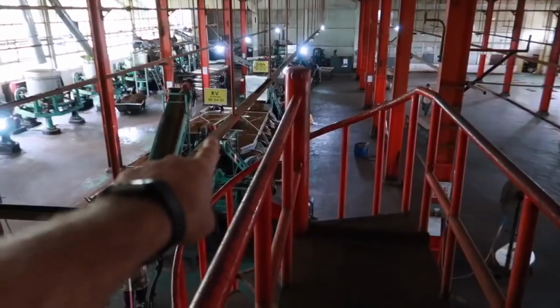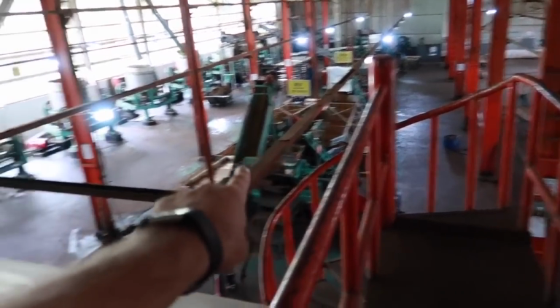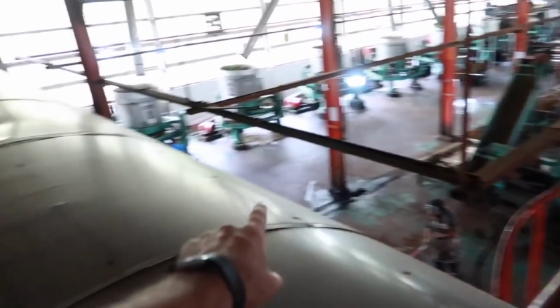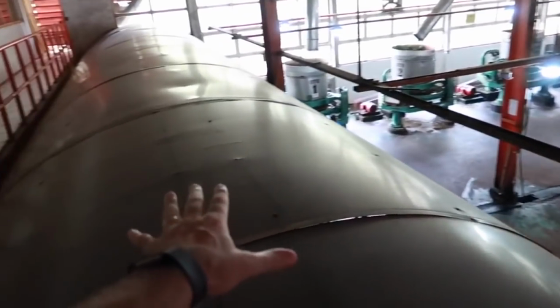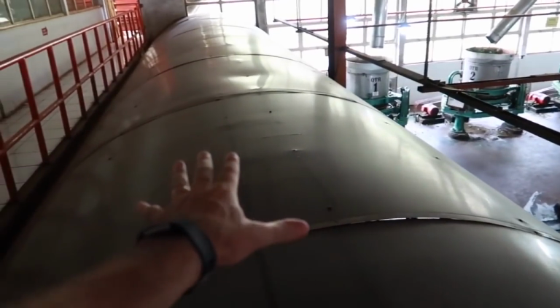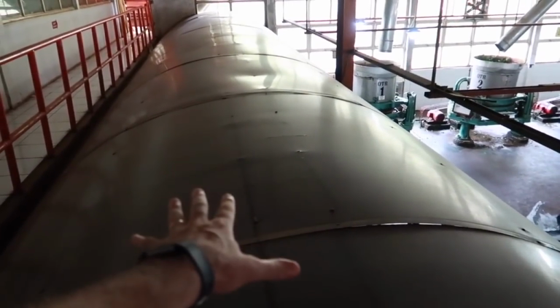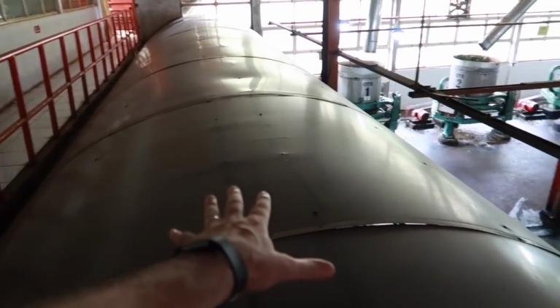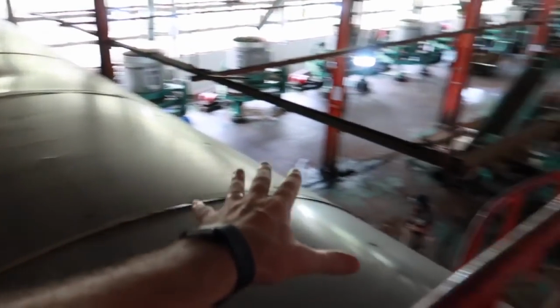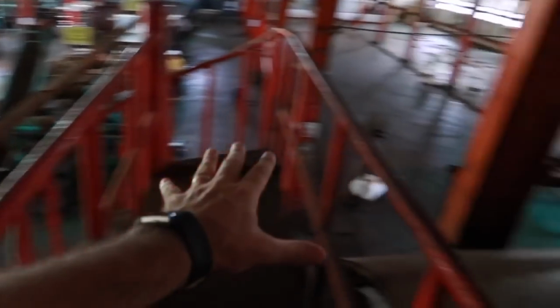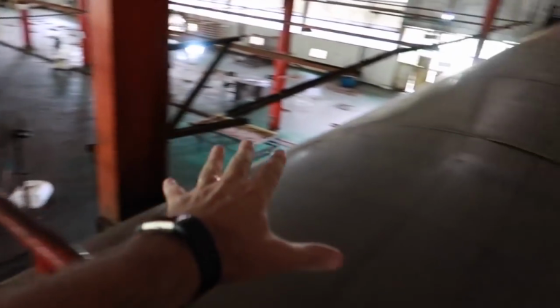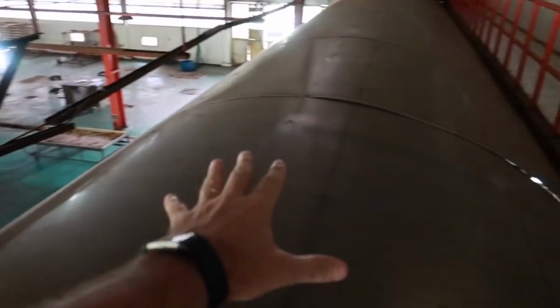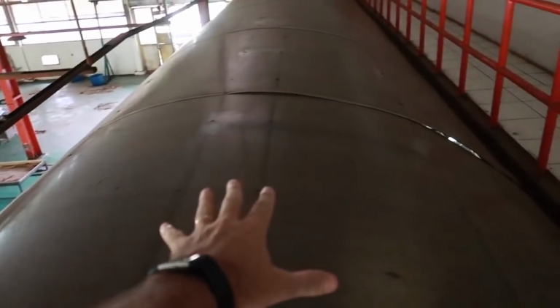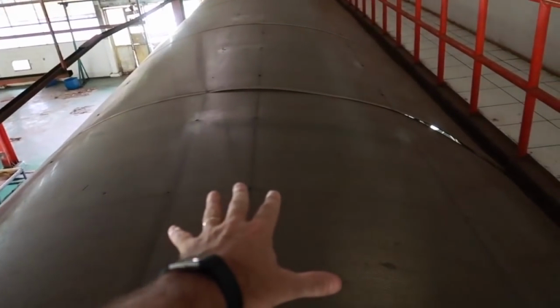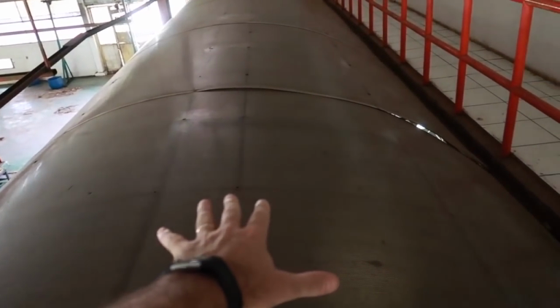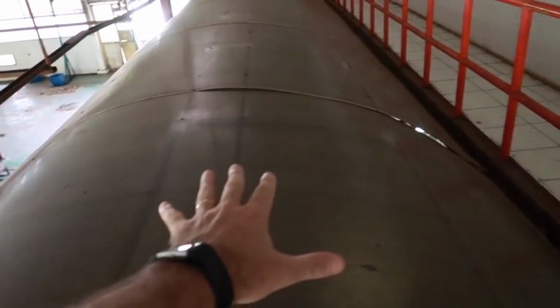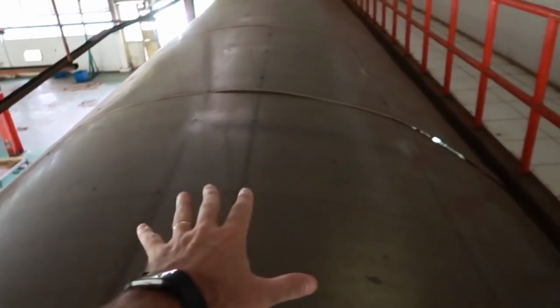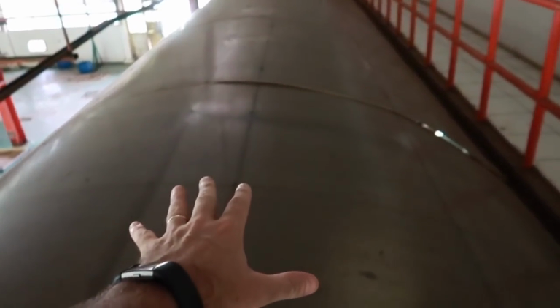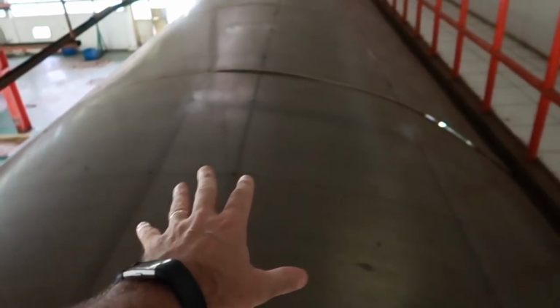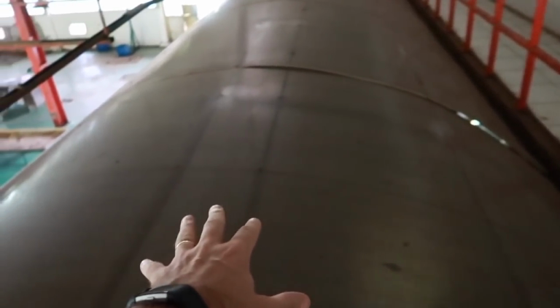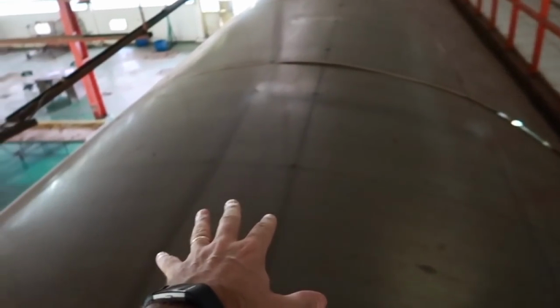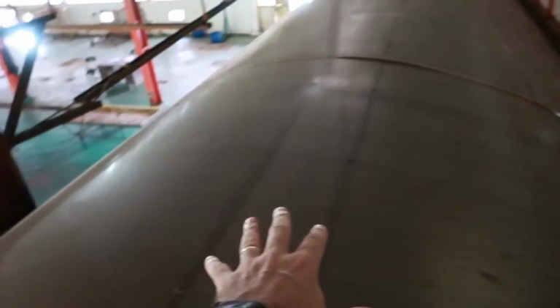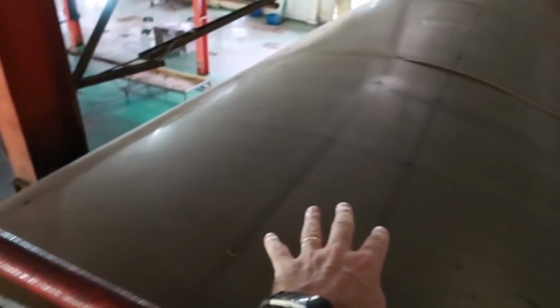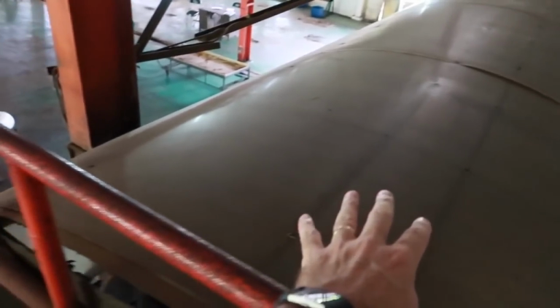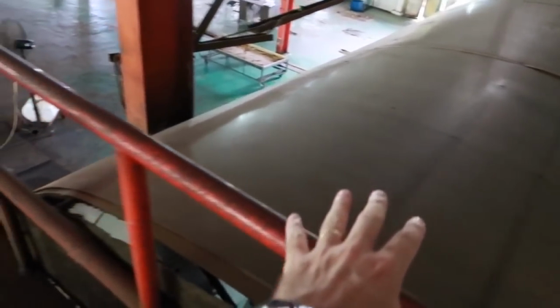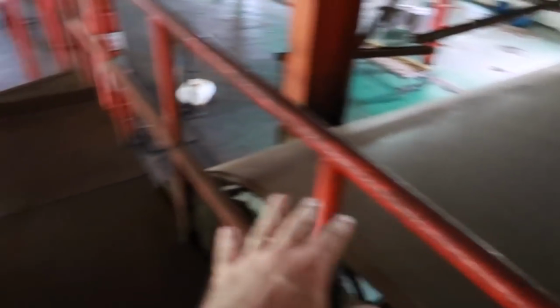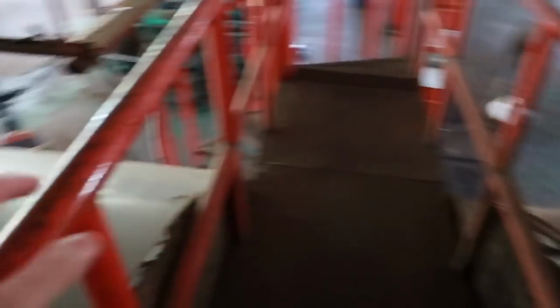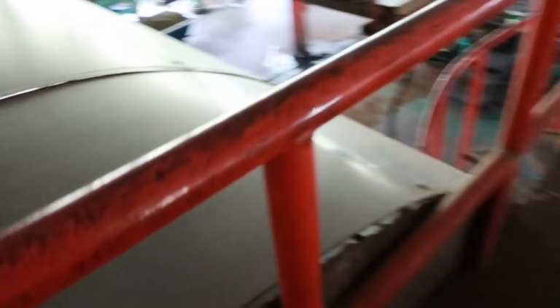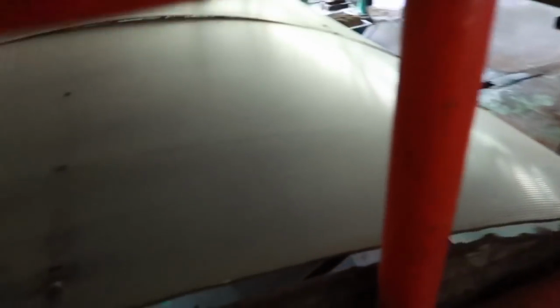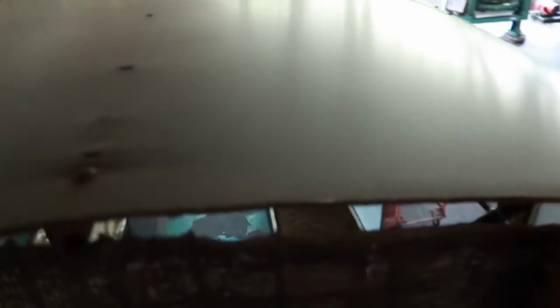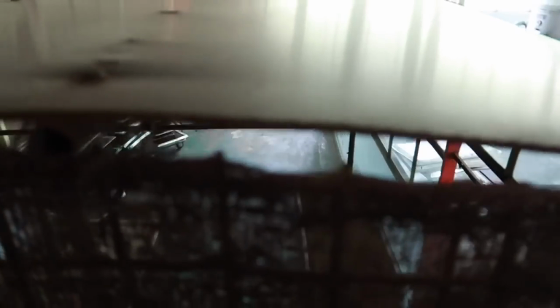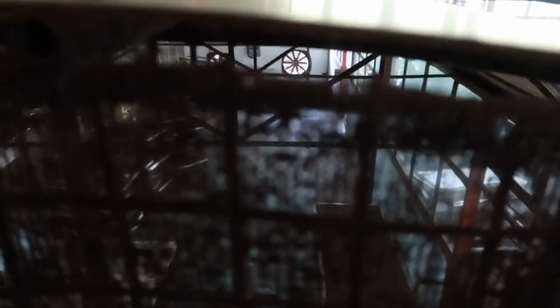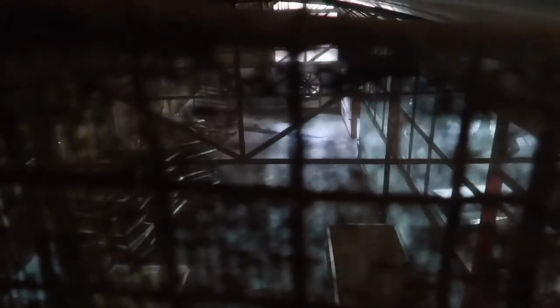From here it moves into this room right here. Both of these are the fermenting rooms for the tea. So we'll take a look in here real quick.